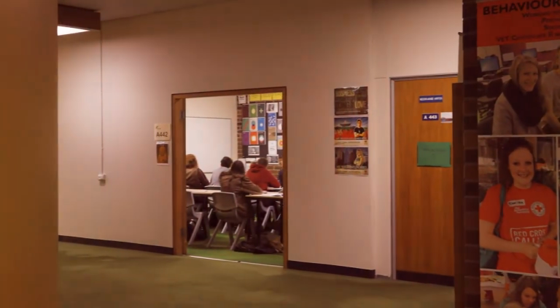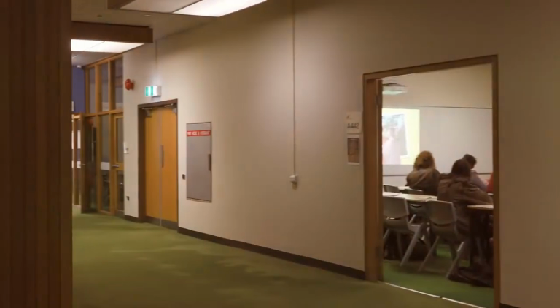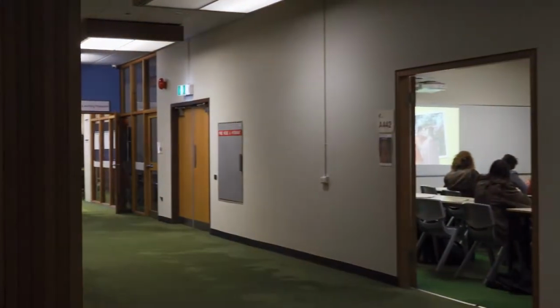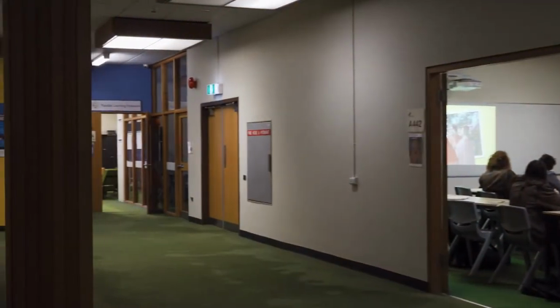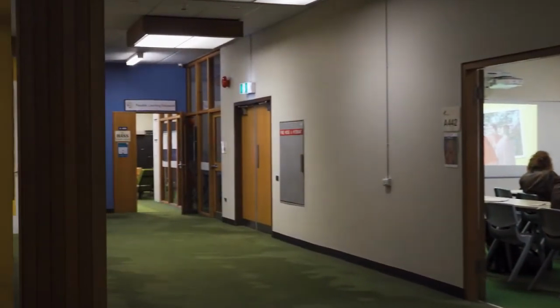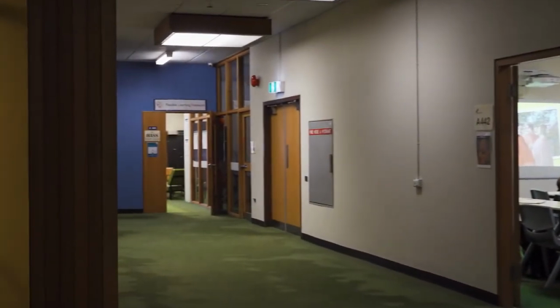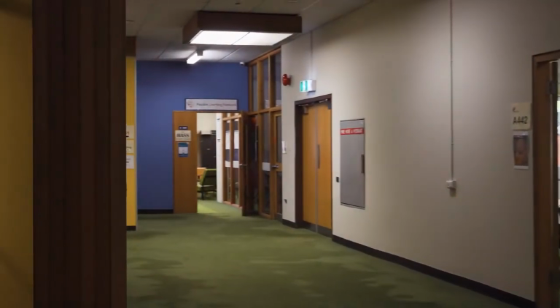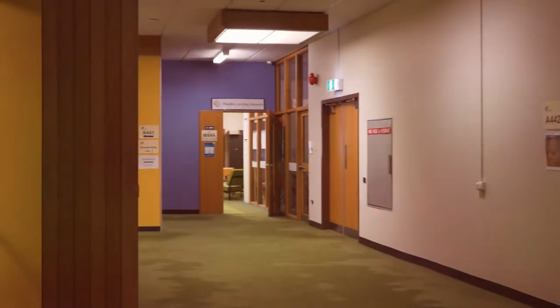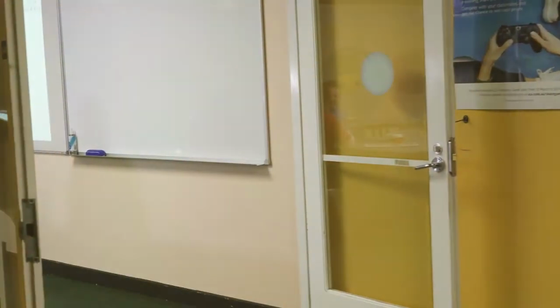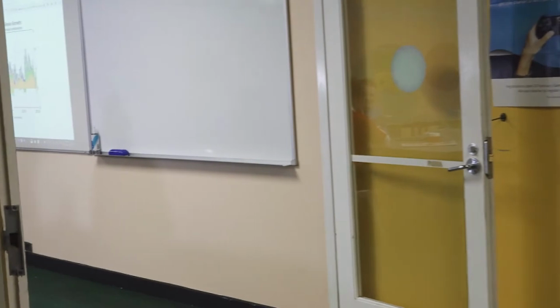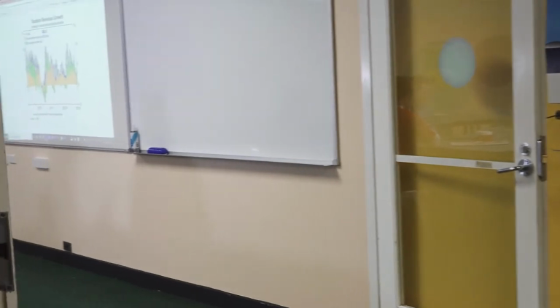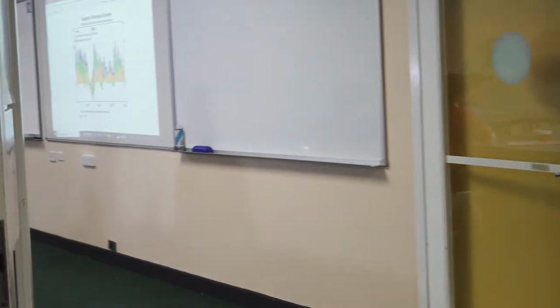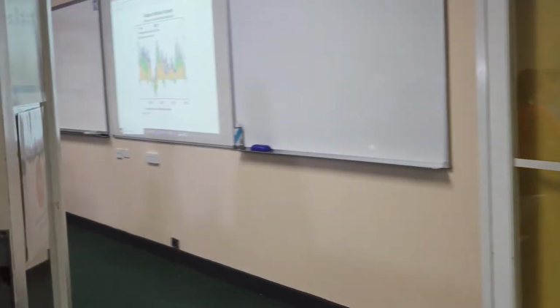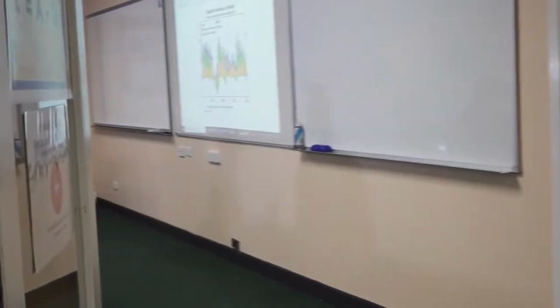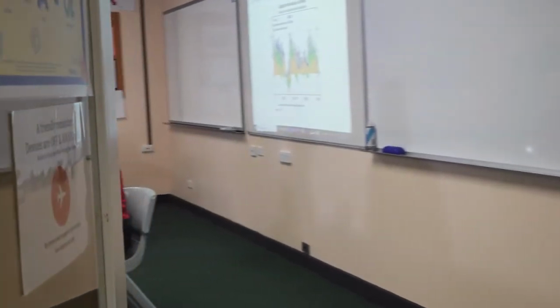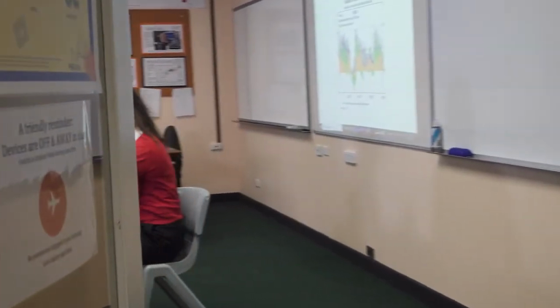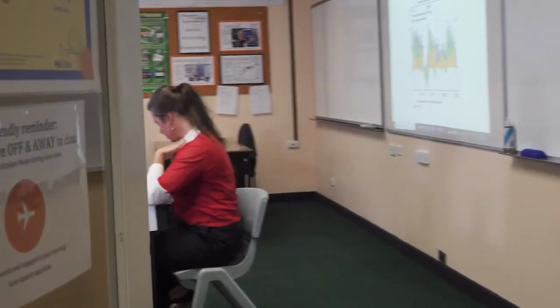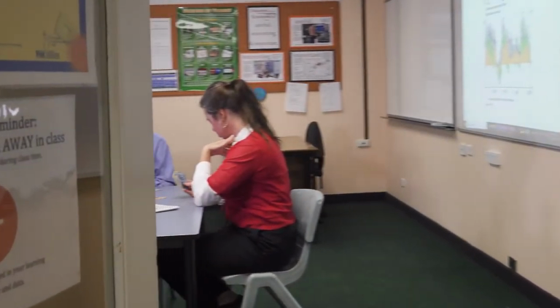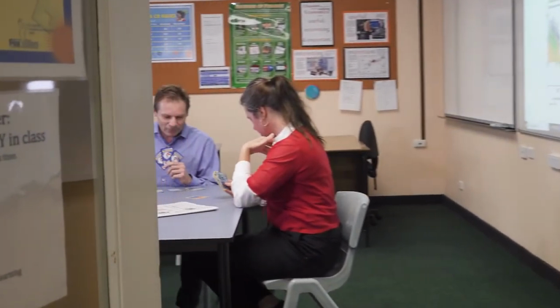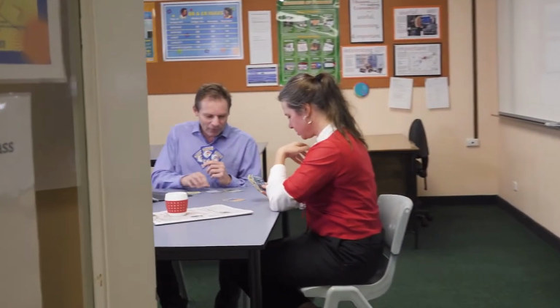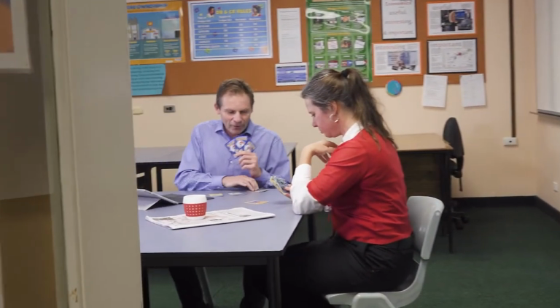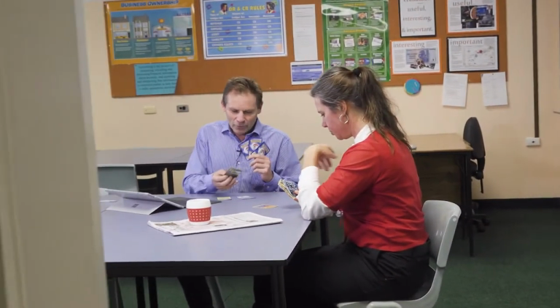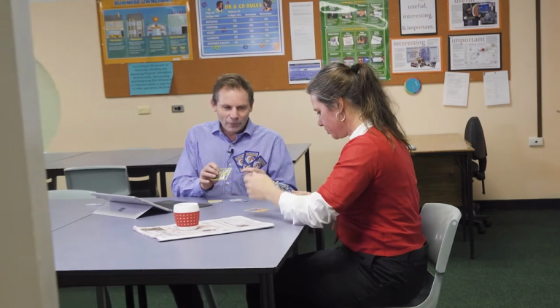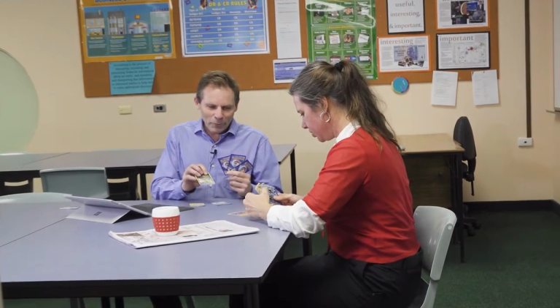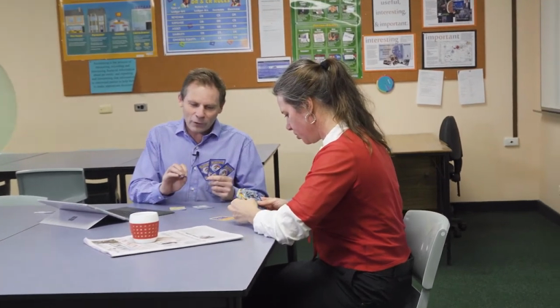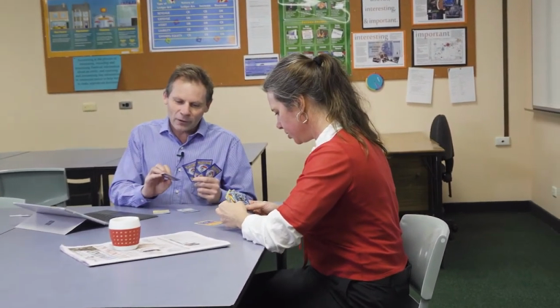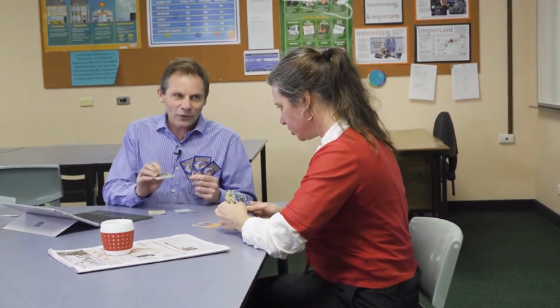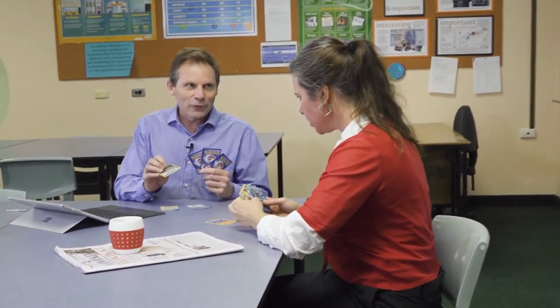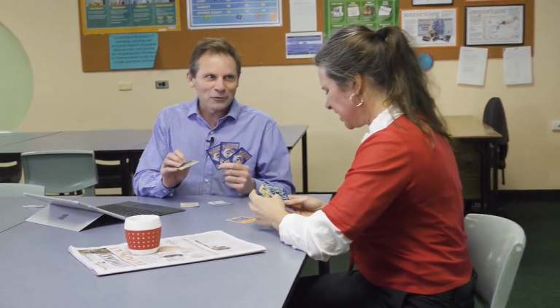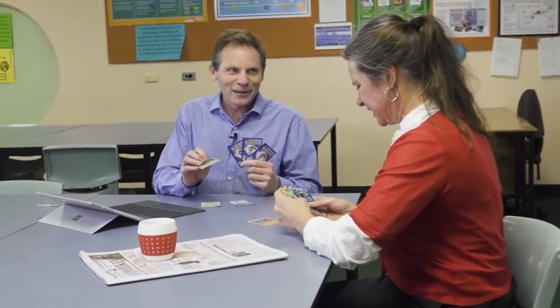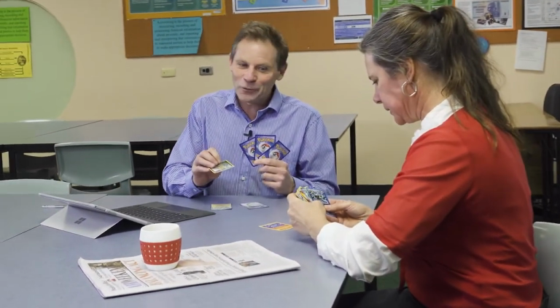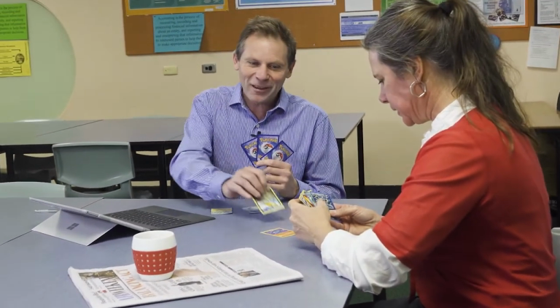Would you swap an Umbreon for a Steelix? No. My deck's mostly dark and electric types. It doesn't really help me out much. What about this Dragonite? It's got 150 HP. Go with your deck.